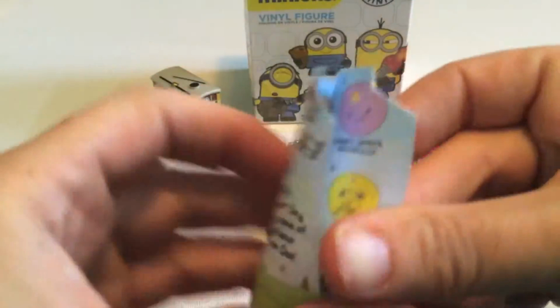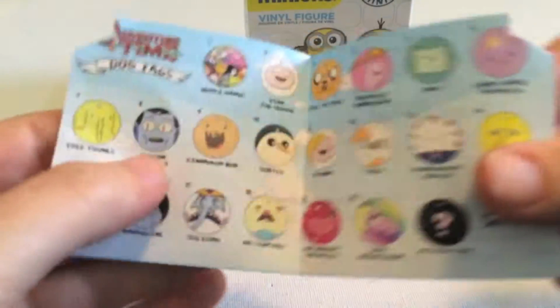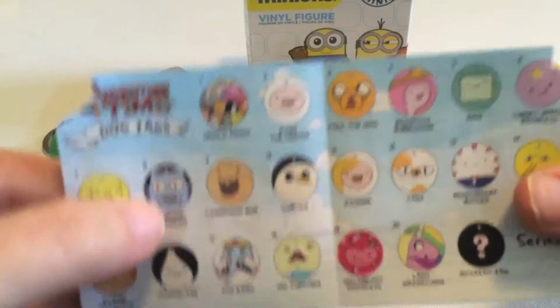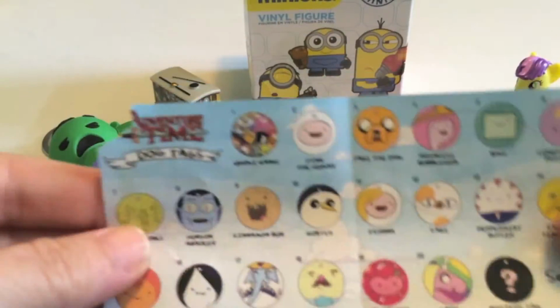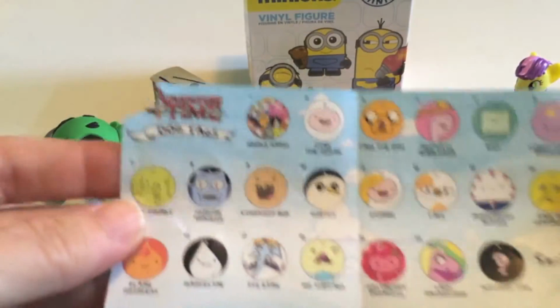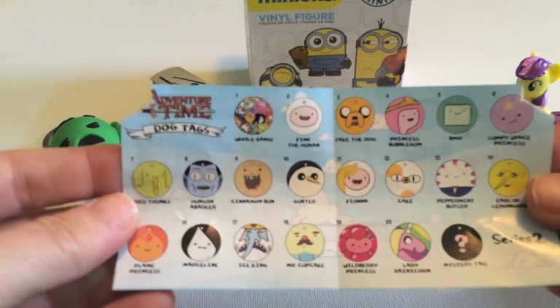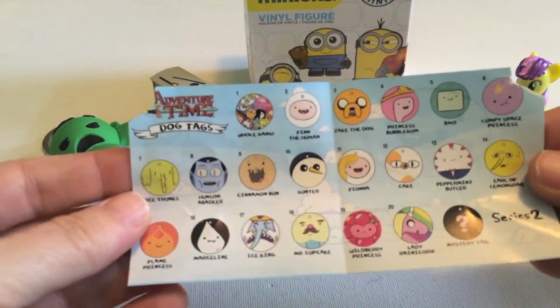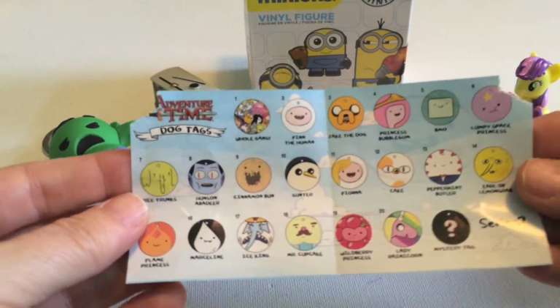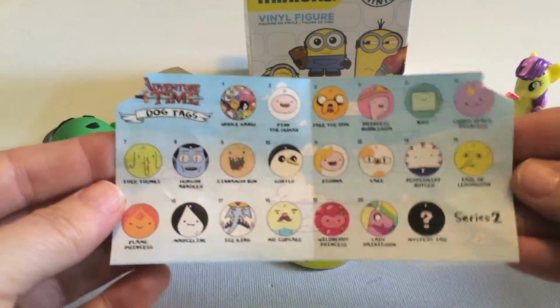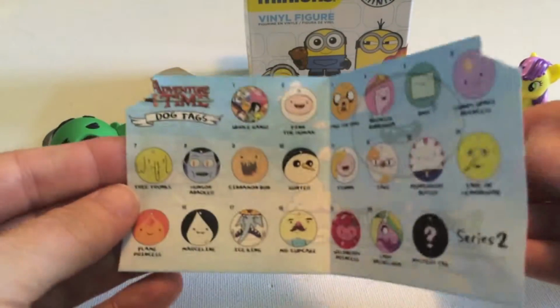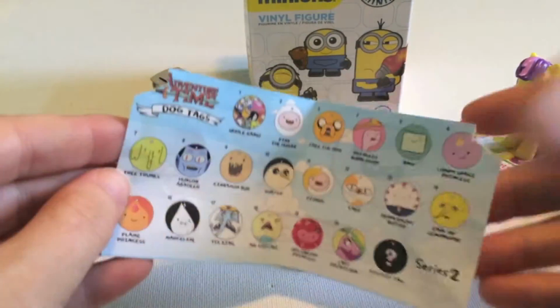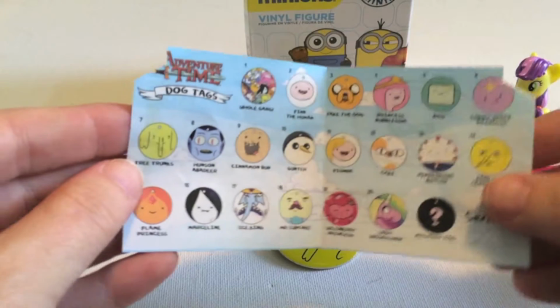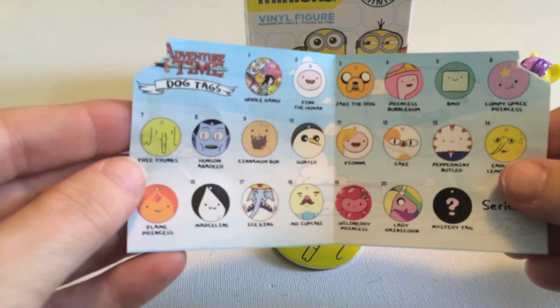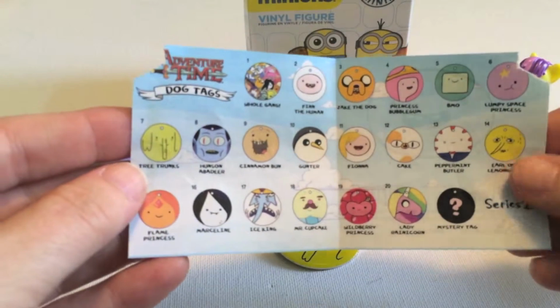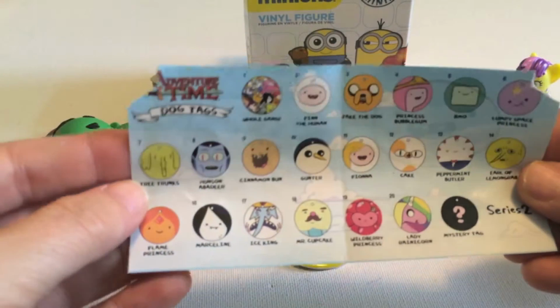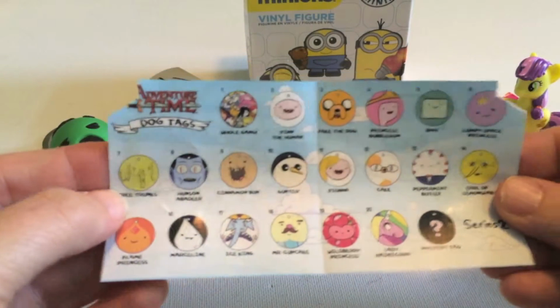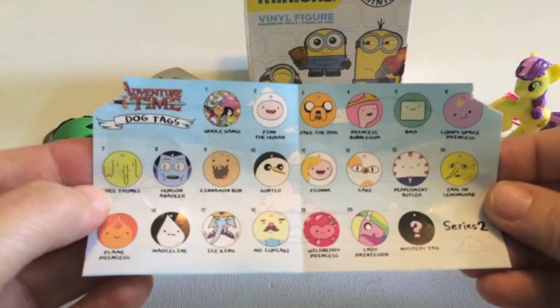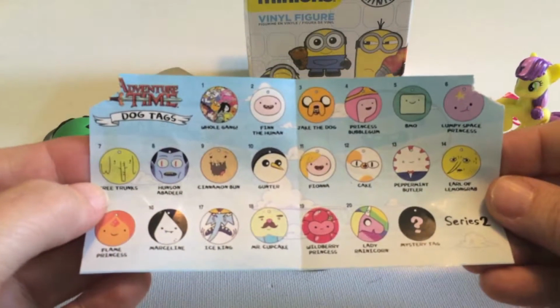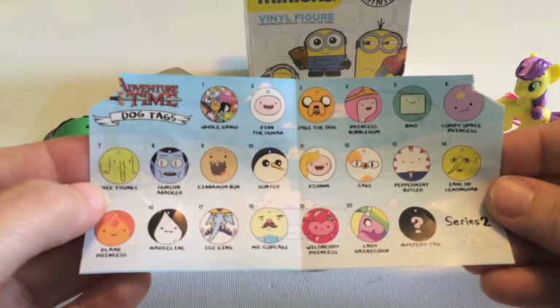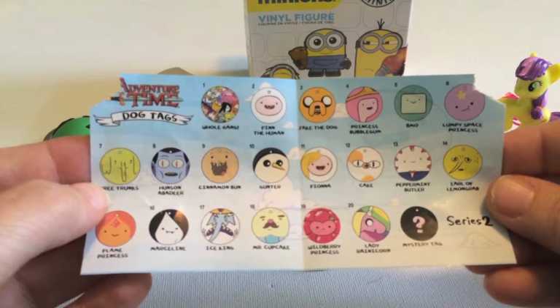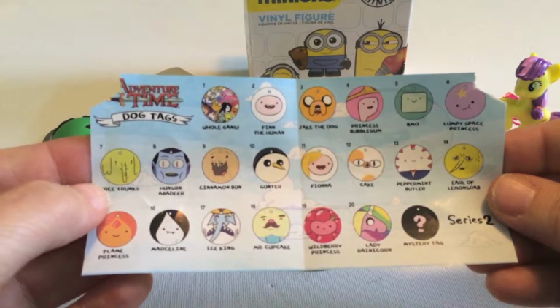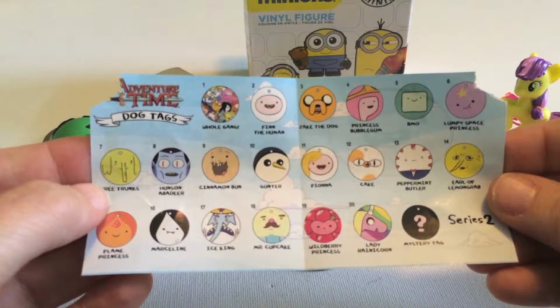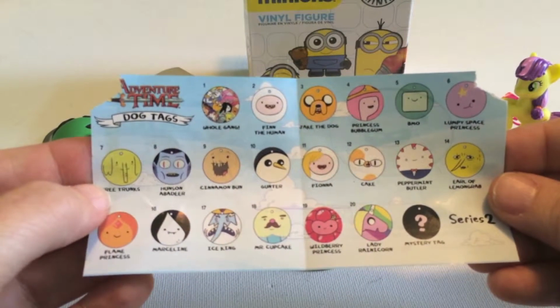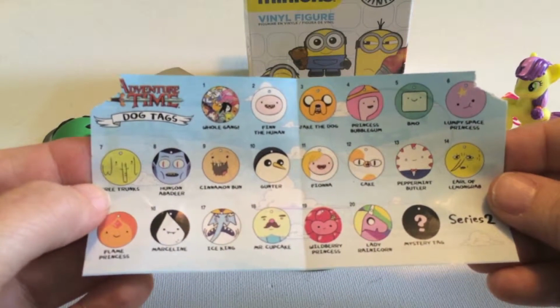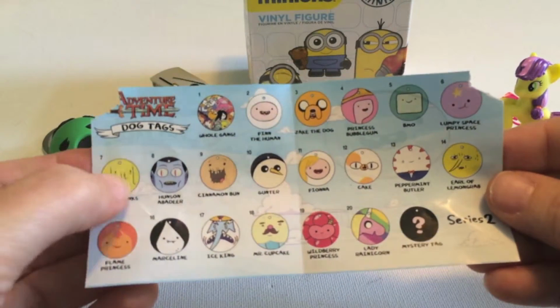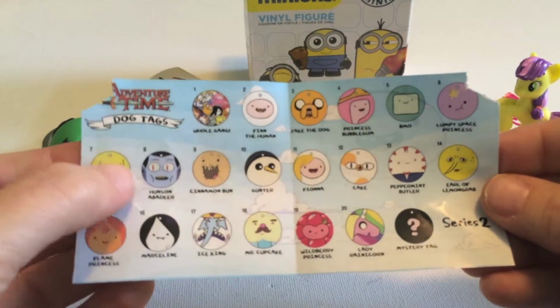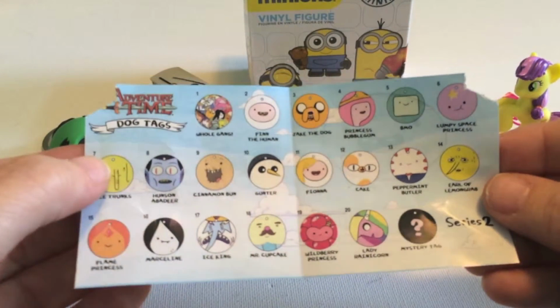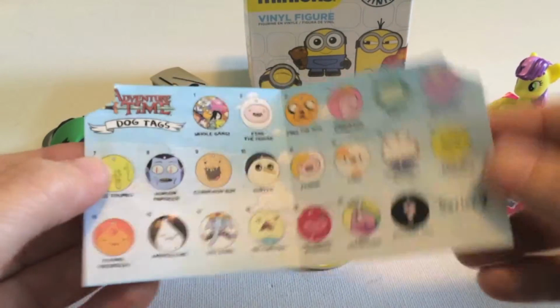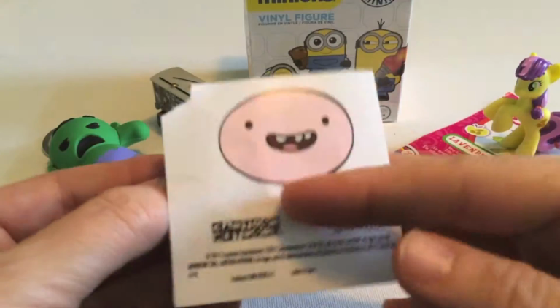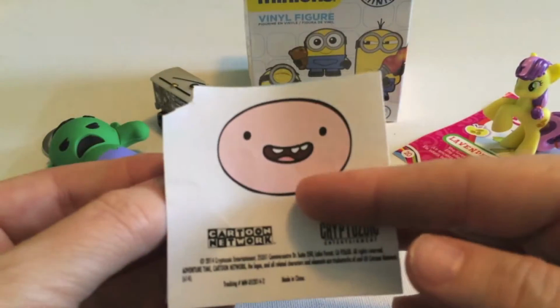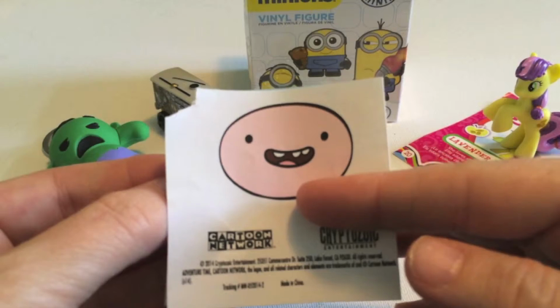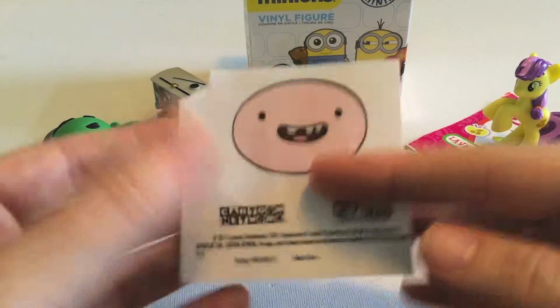So let's have a look here — this is series two. Oh, there's all kinds of cool ones. I kind of want the Lumpy Space Princess. I'm definitely going to be getting more of these soon.